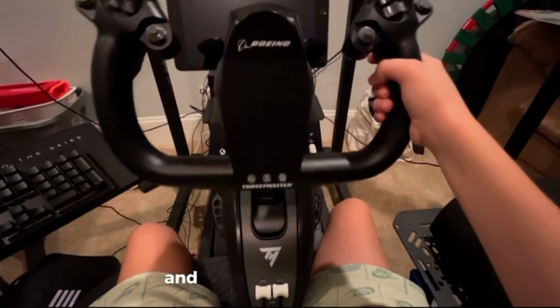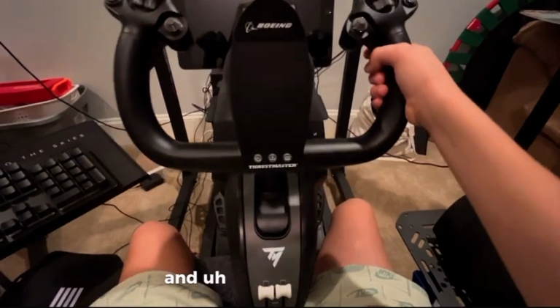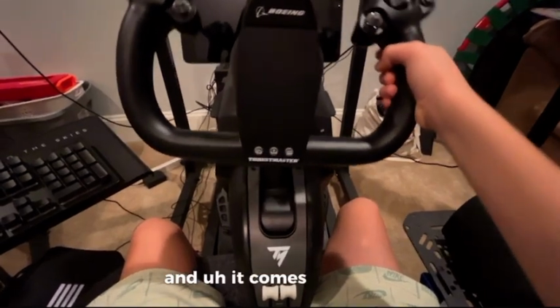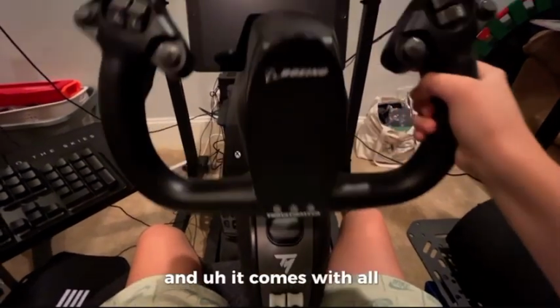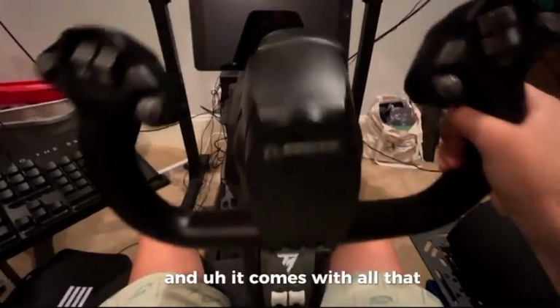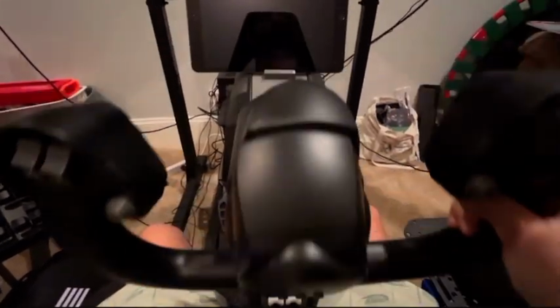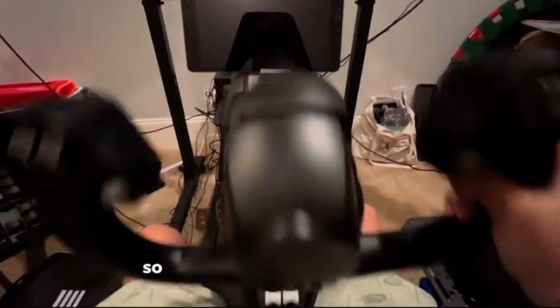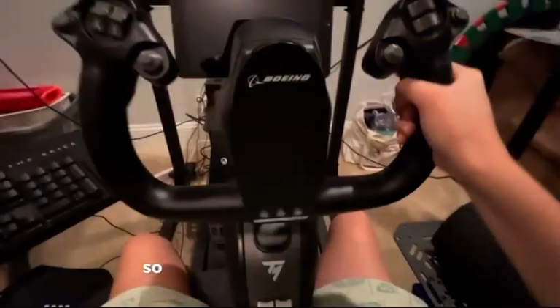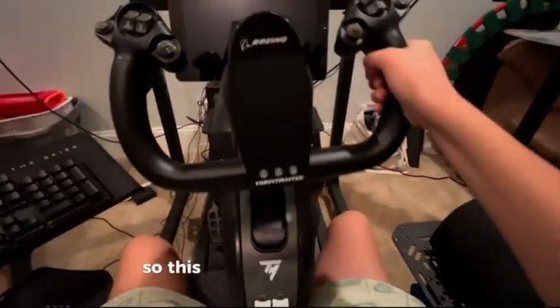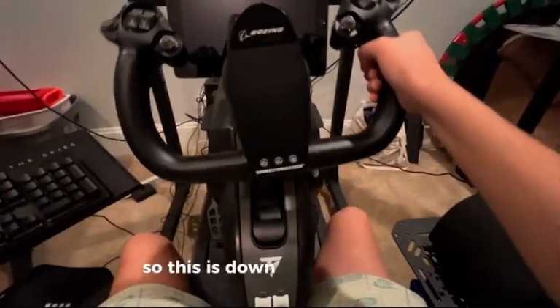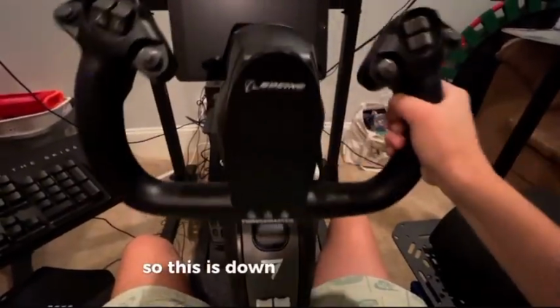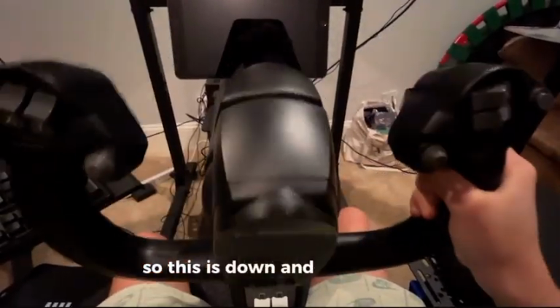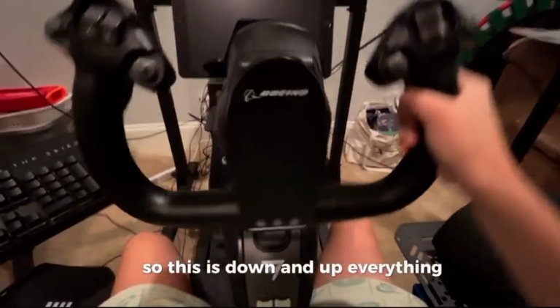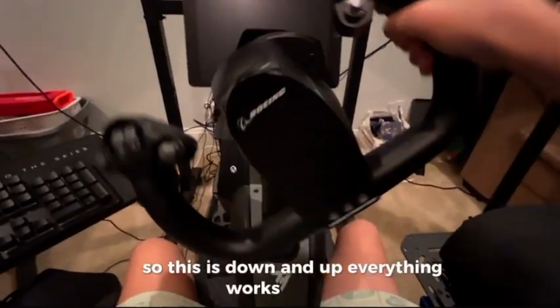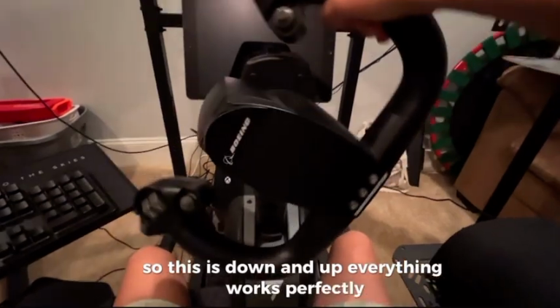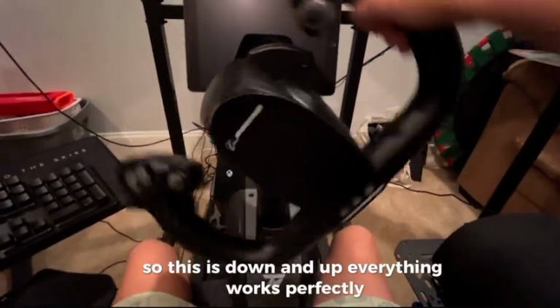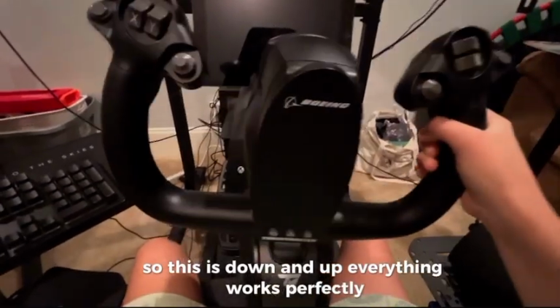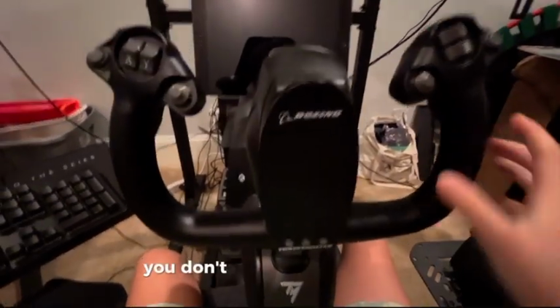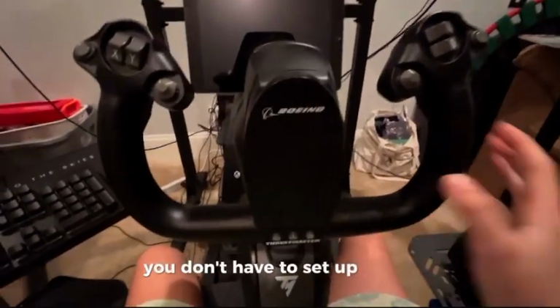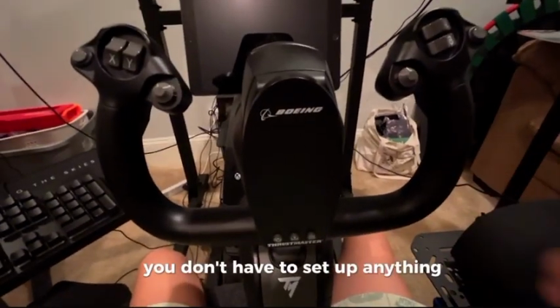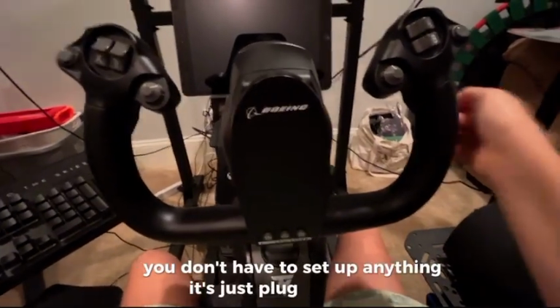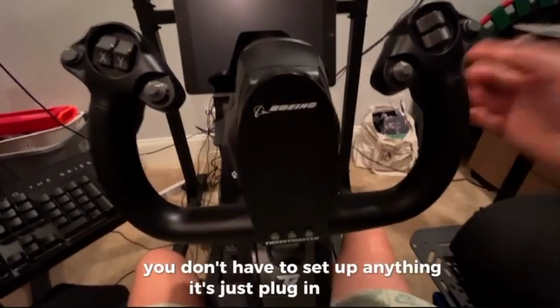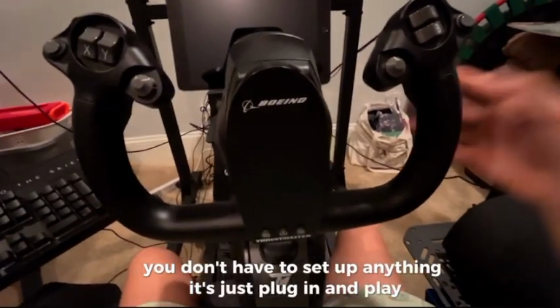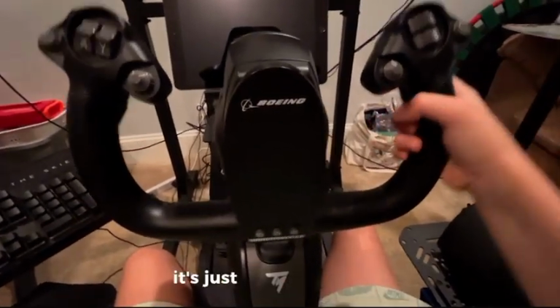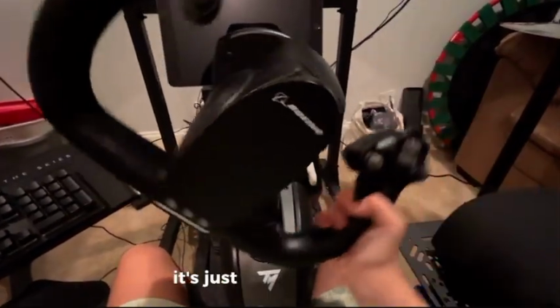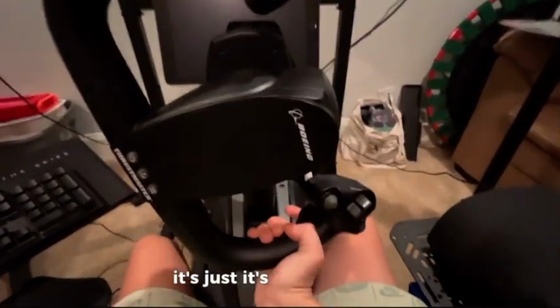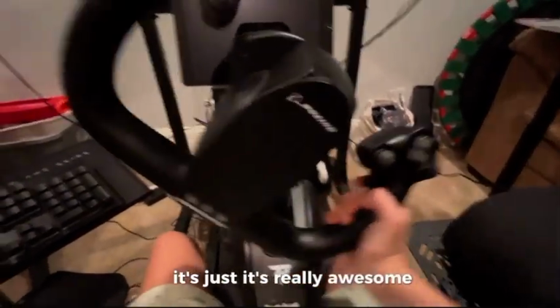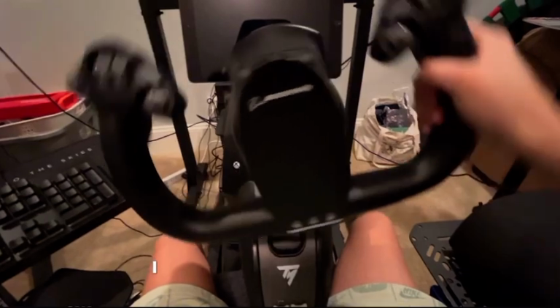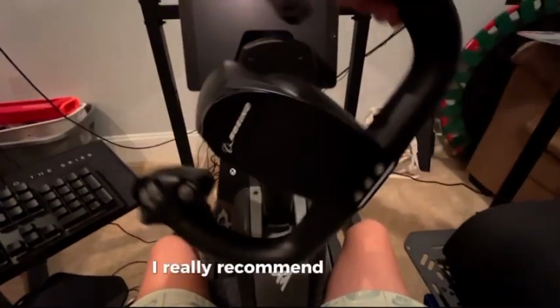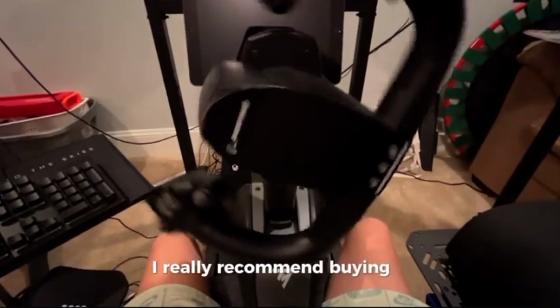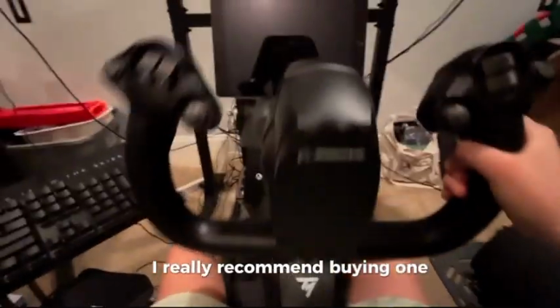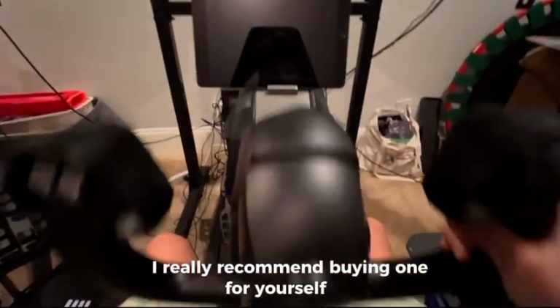It comes with all that. This is down and up — everything works perfectly. You don't have to set up anything; it's just plug and play. It's really awesome. I really recommend buying one for yourself.